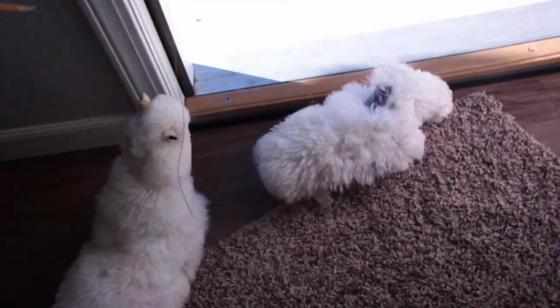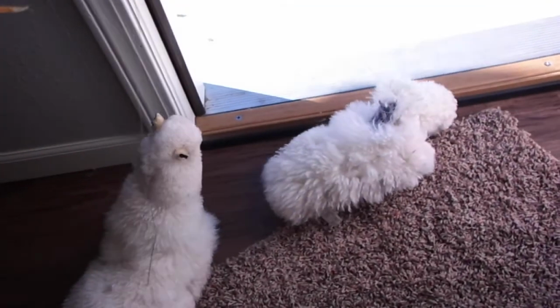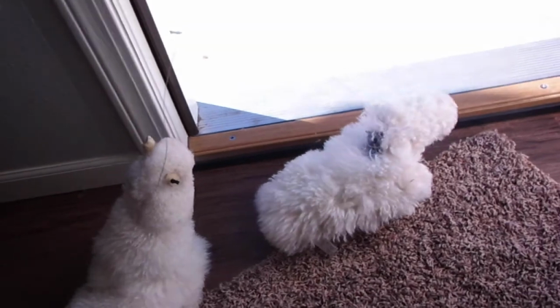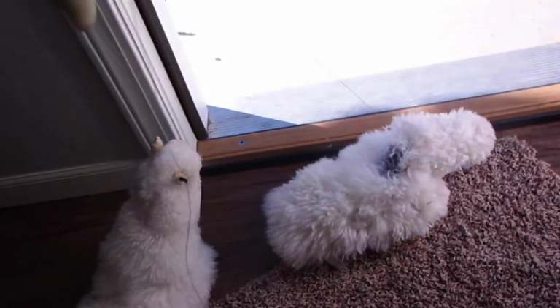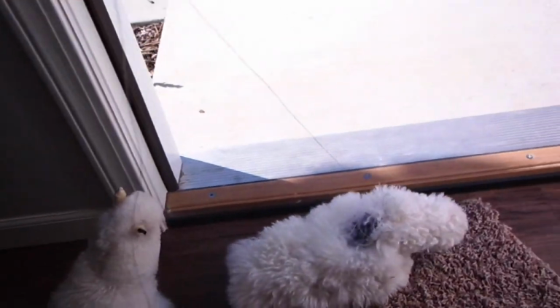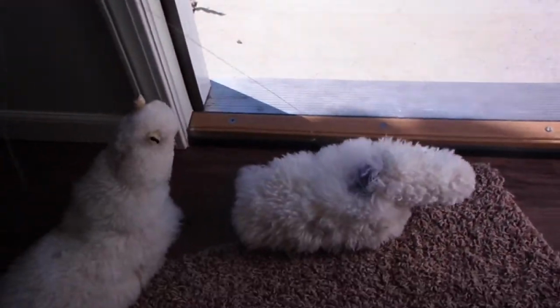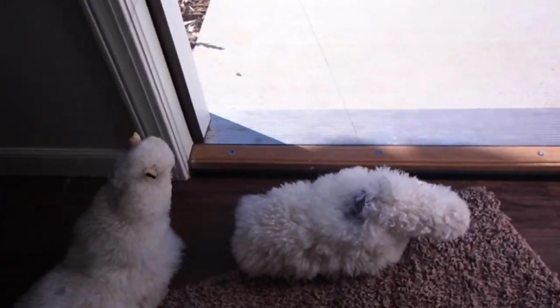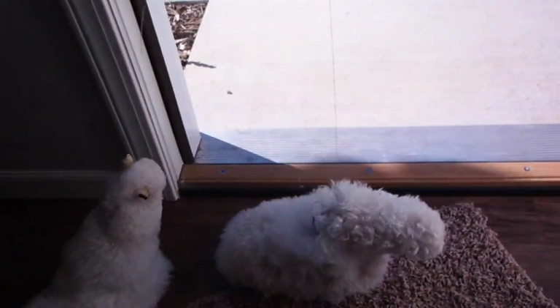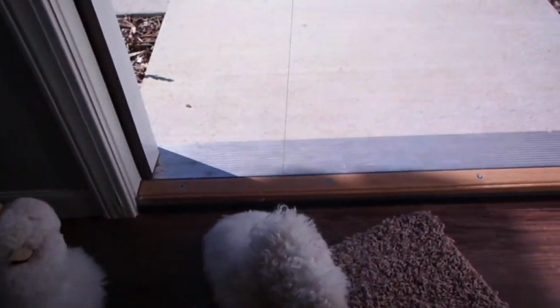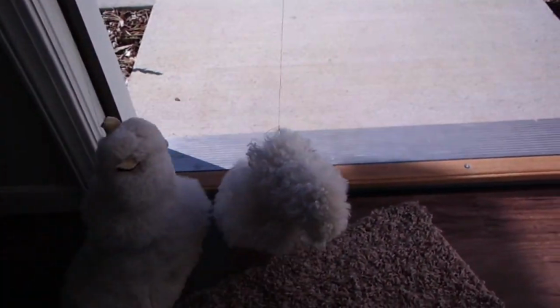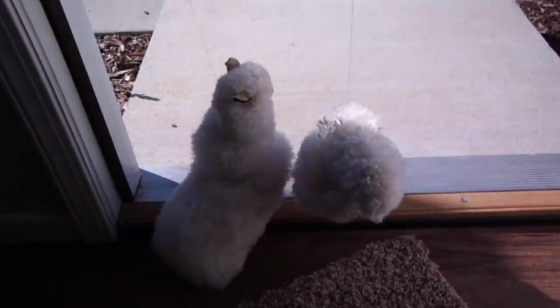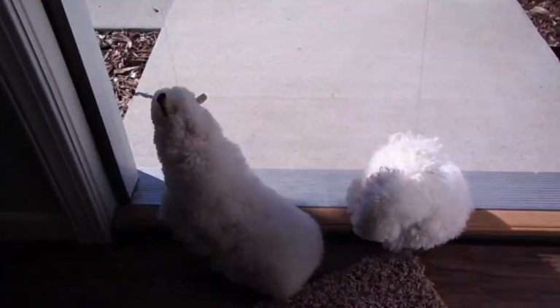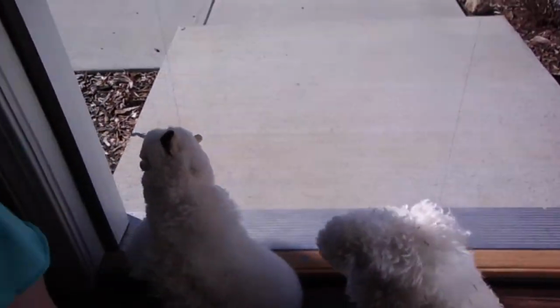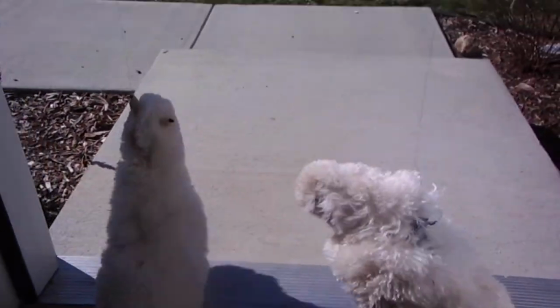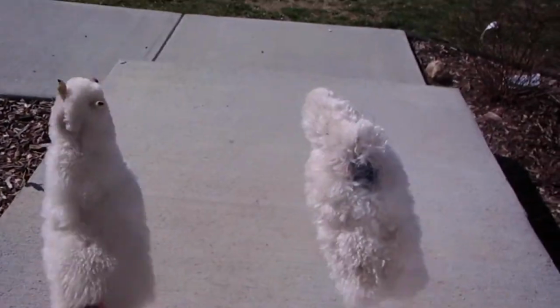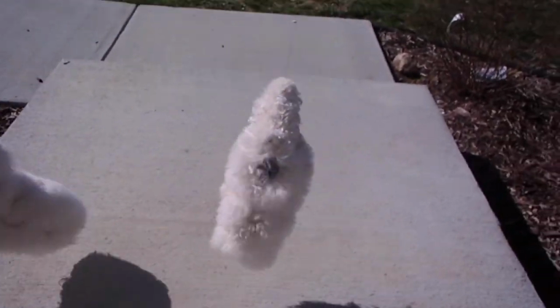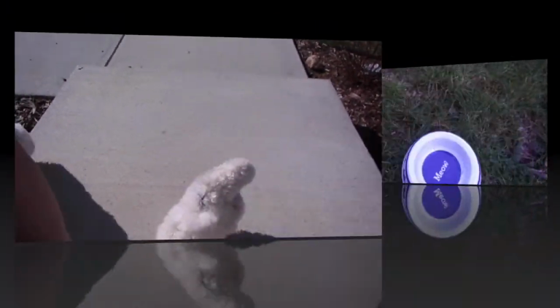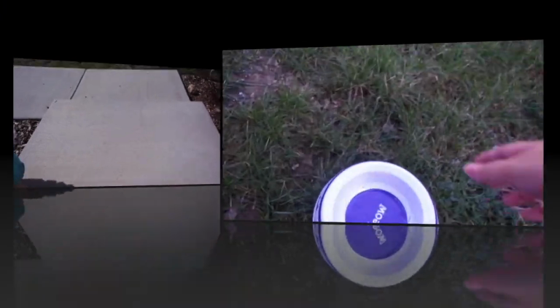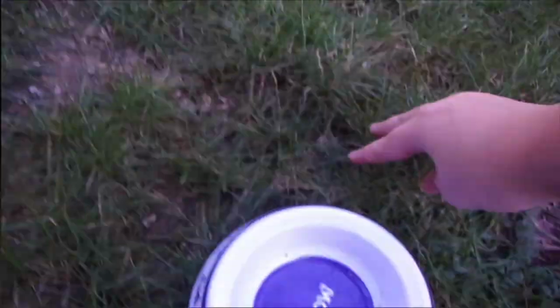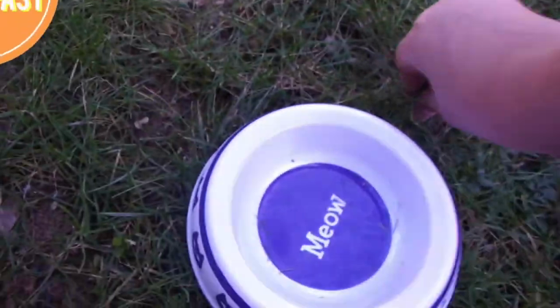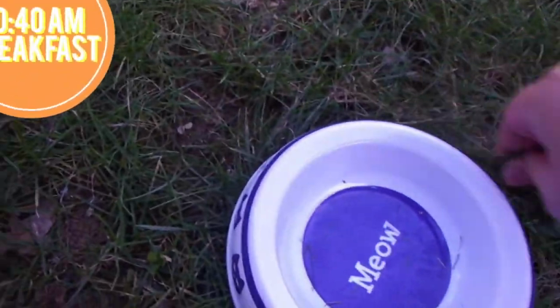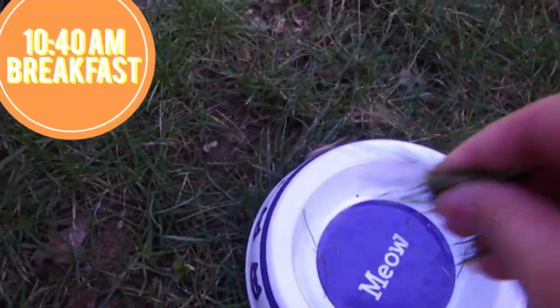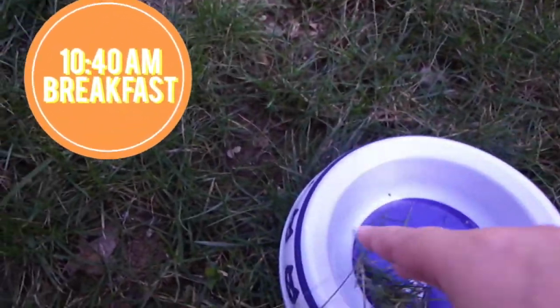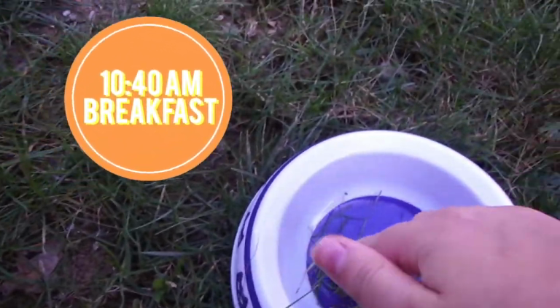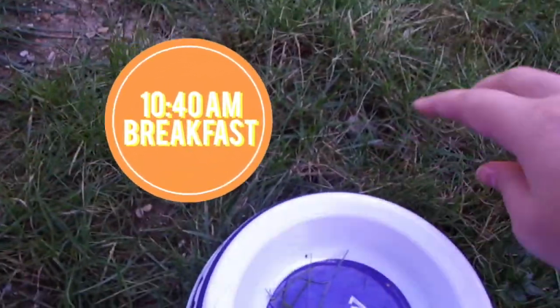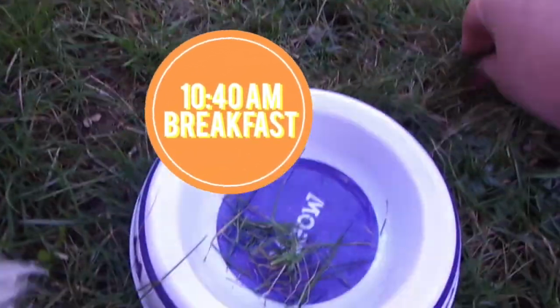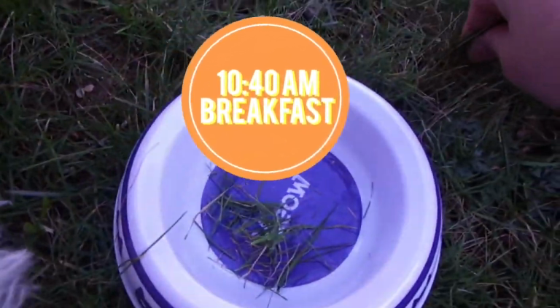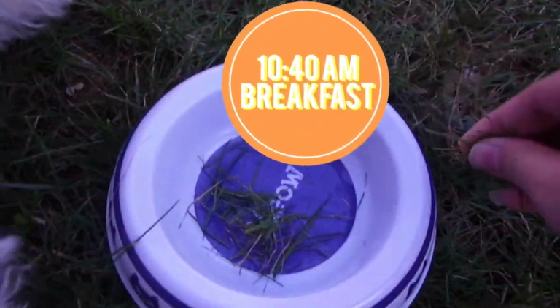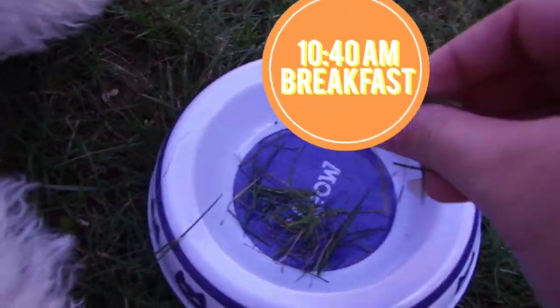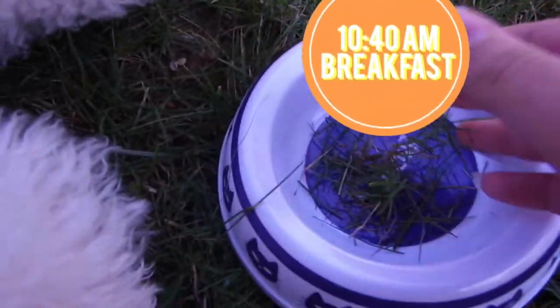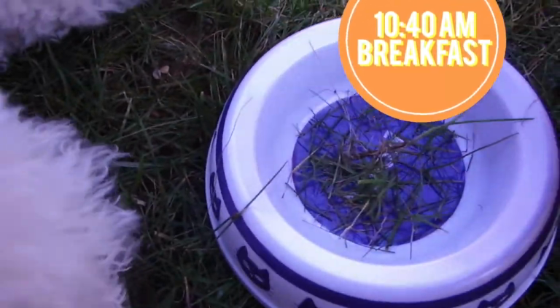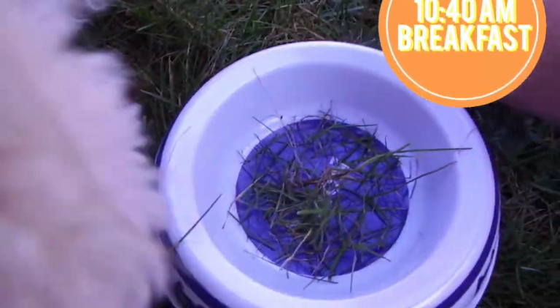Then my owner takes us out to get some grass and this is her breakfast. It's her favorite breakfast. And she always puts the best grass in her little pool.